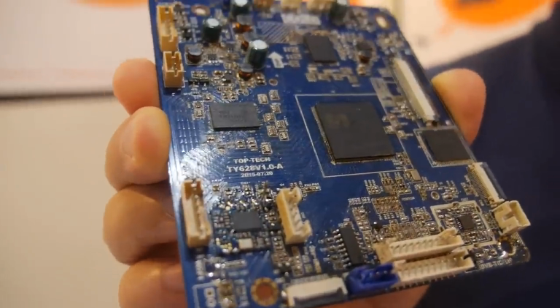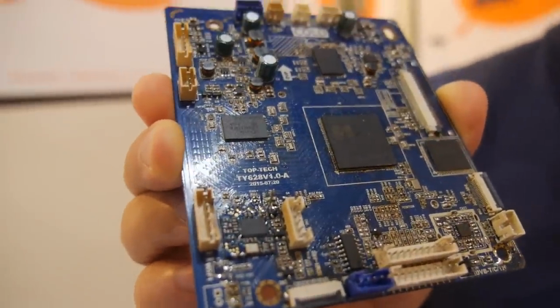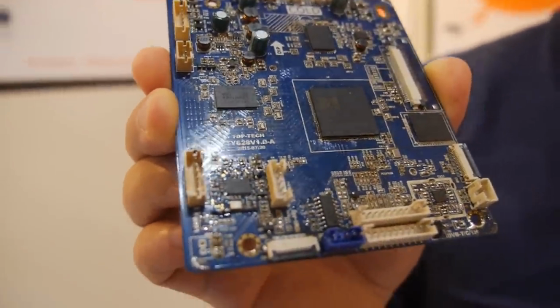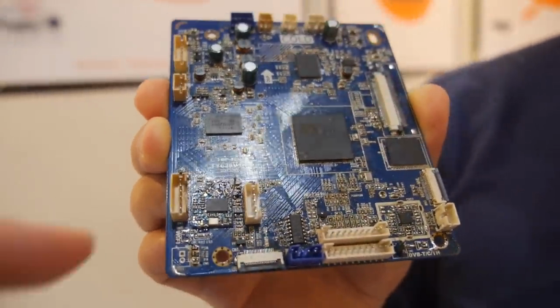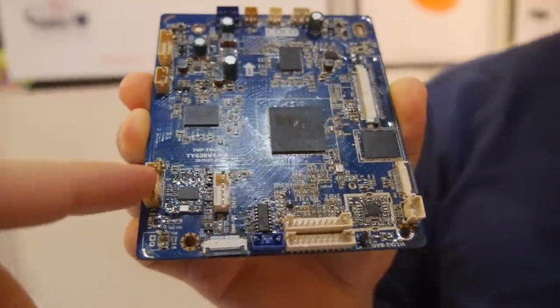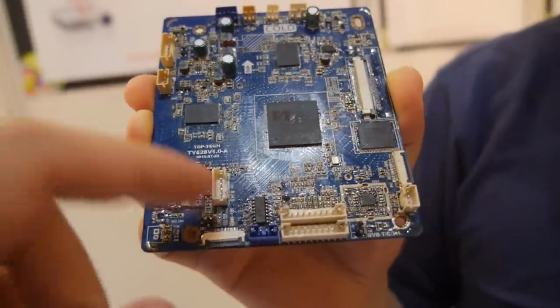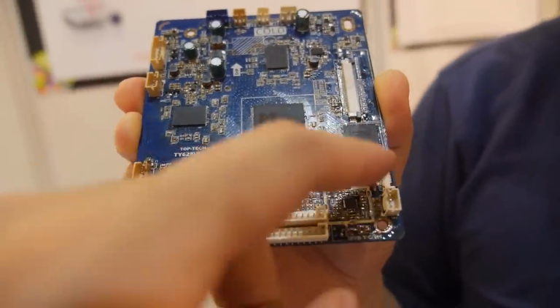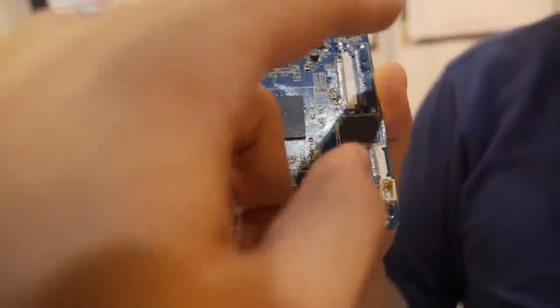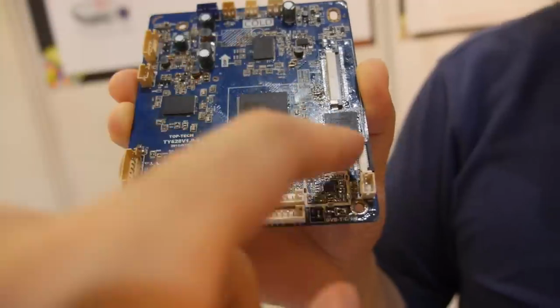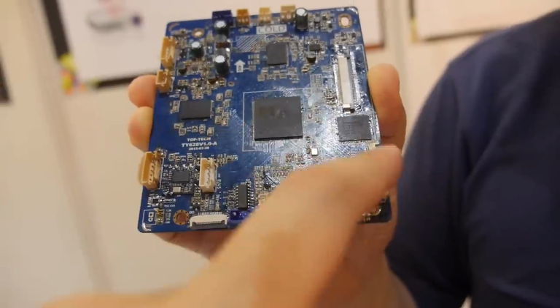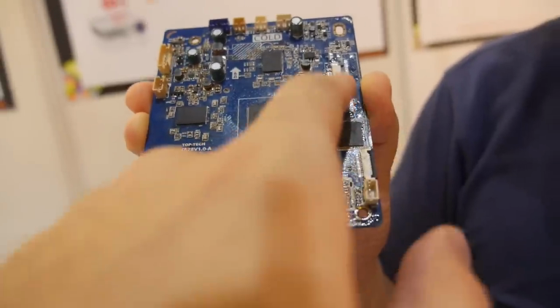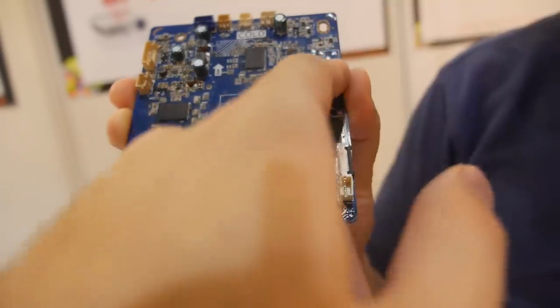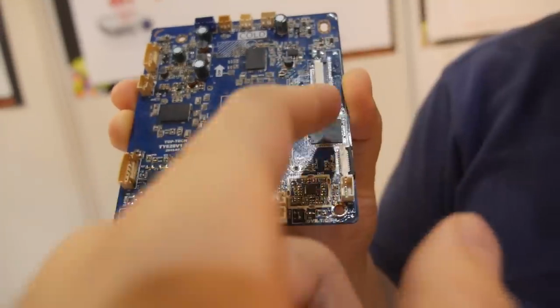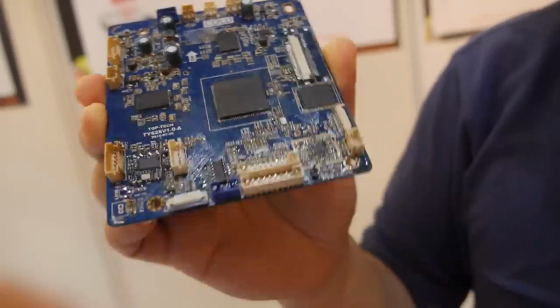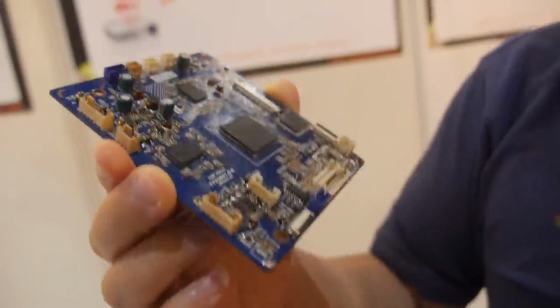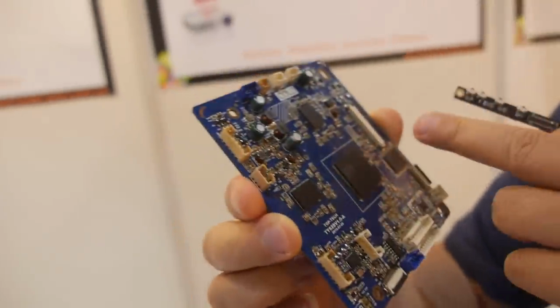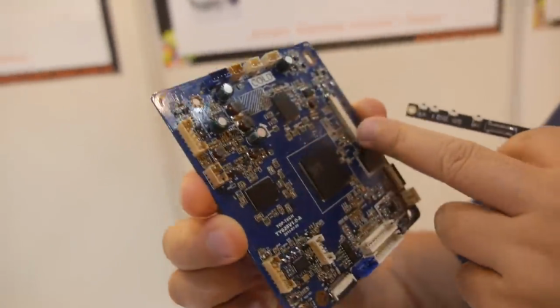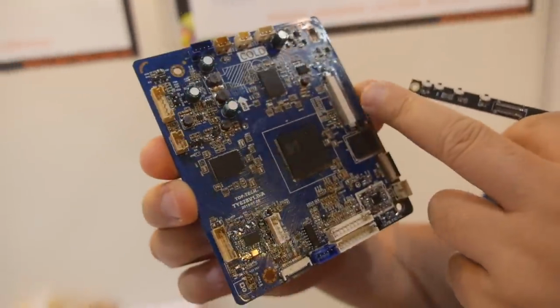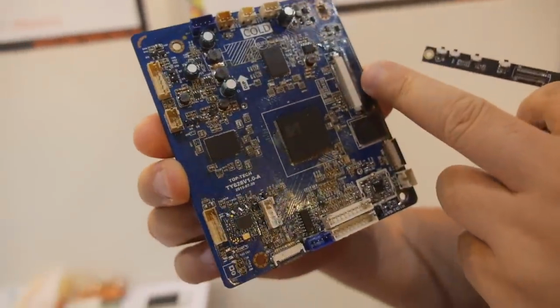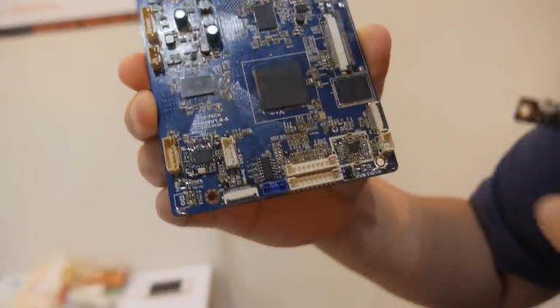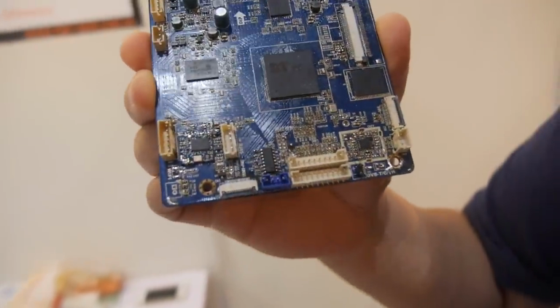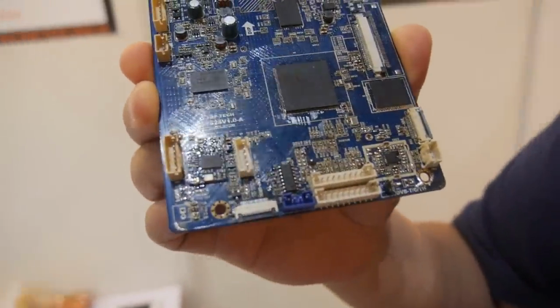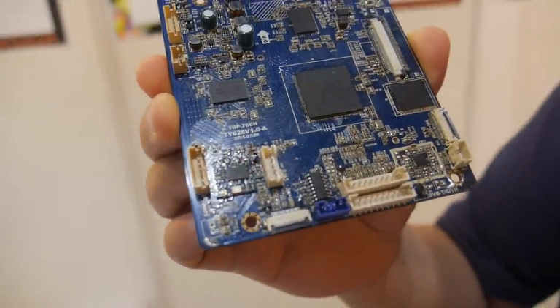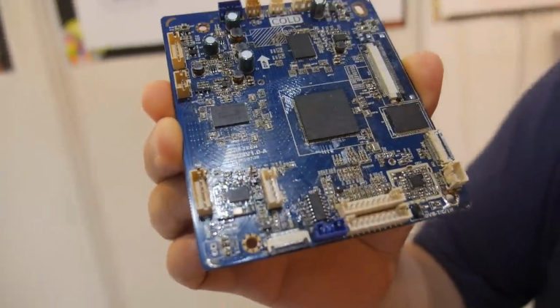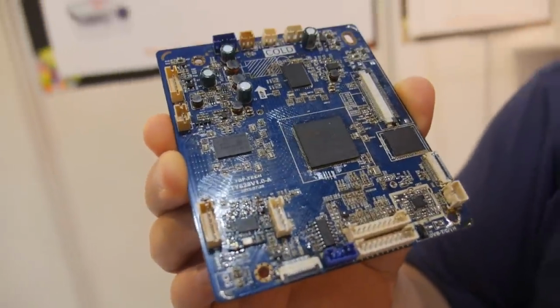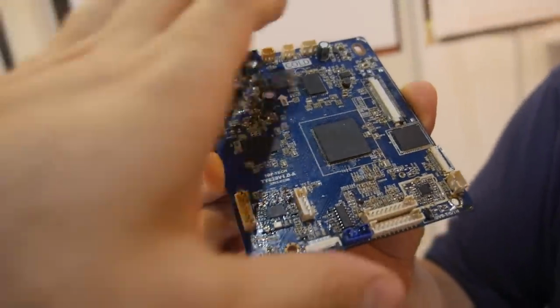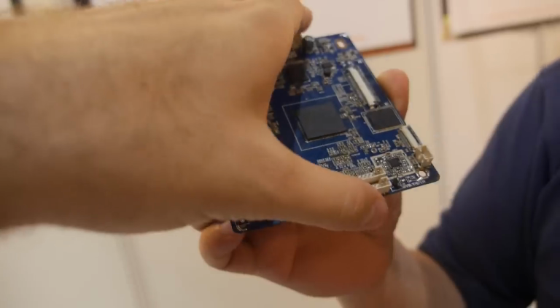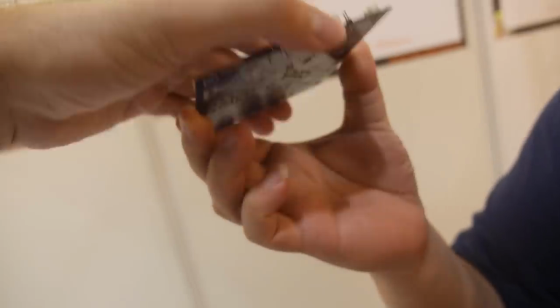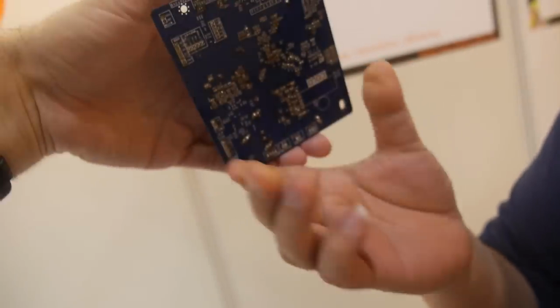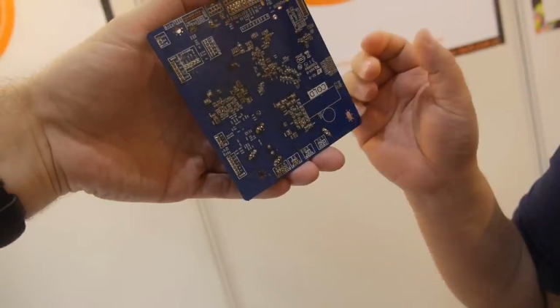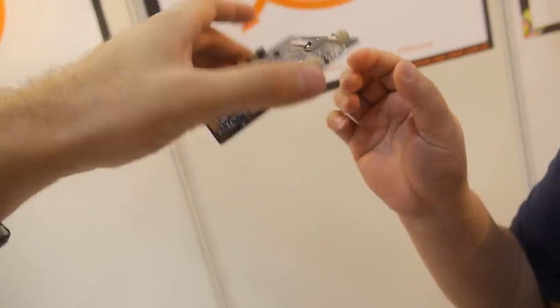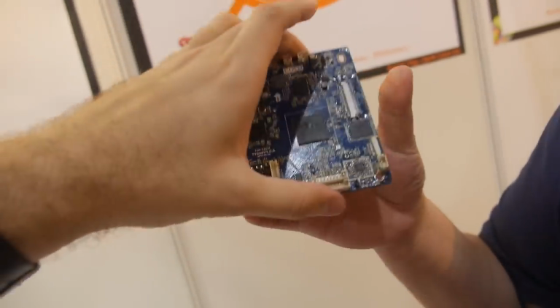How do you connect the projector here? Where does it go? This connects here — this is for LCD. And then it goes around here.